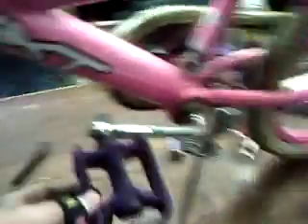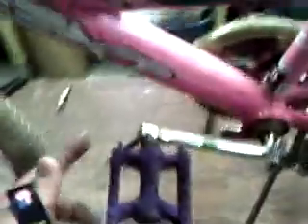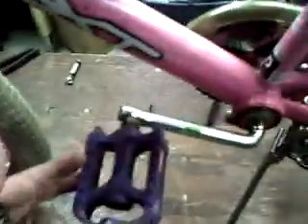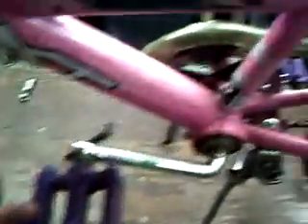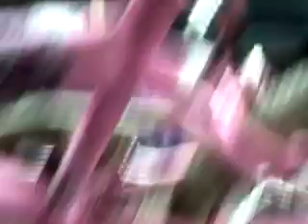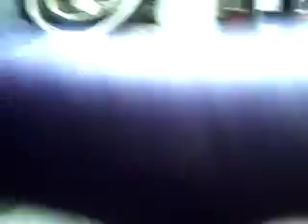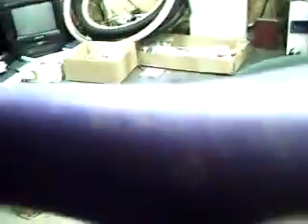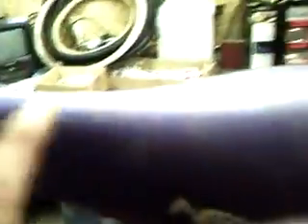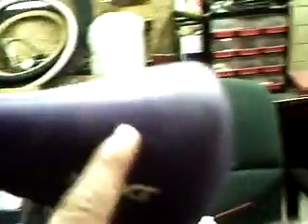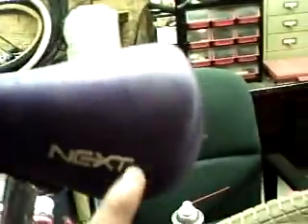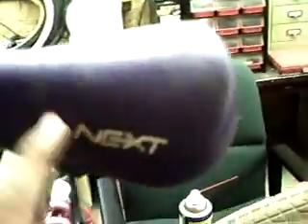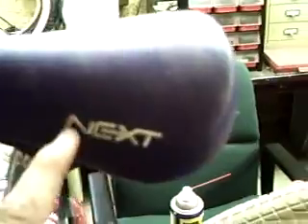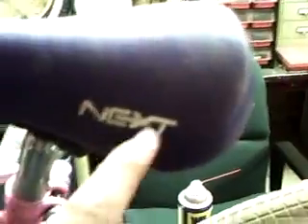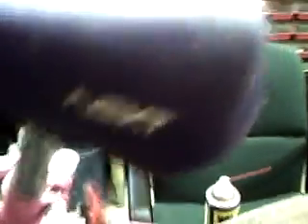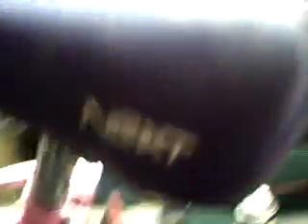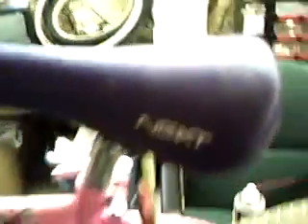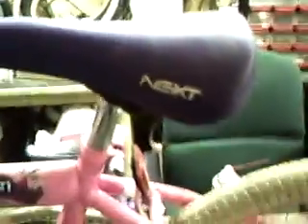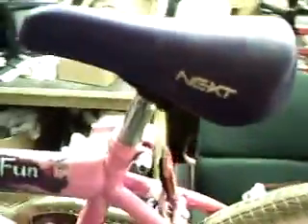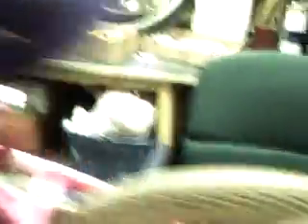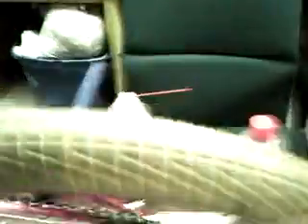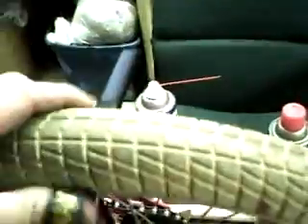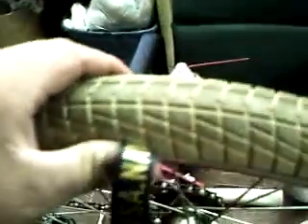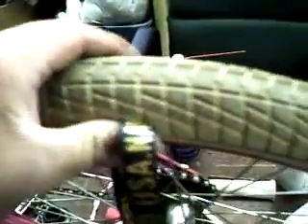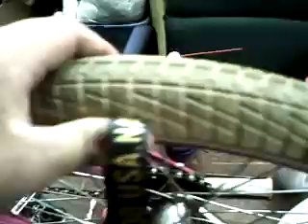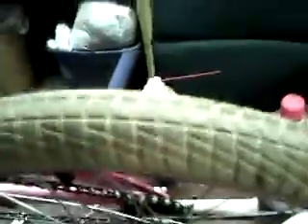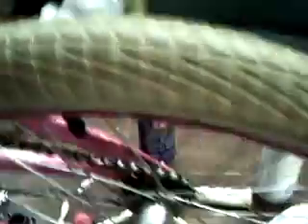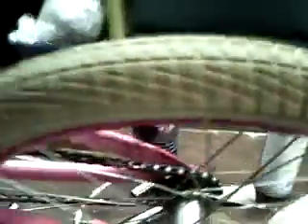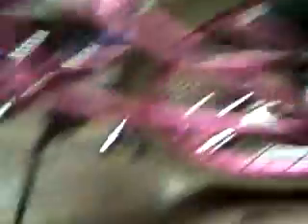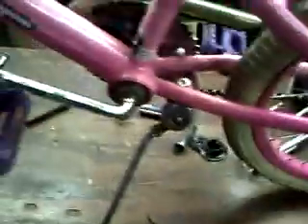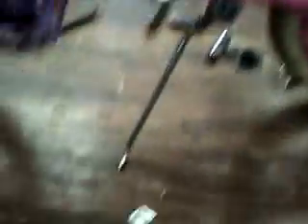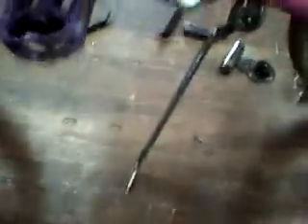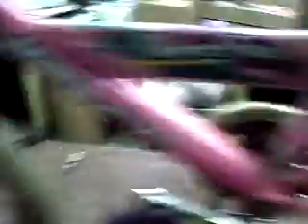The pedals ain't cracked at all, there's no tears in the seat whatsoever. It even has Nexz, which means that is the original seat. It has very good tread on it and everything. It even has a kickstand.